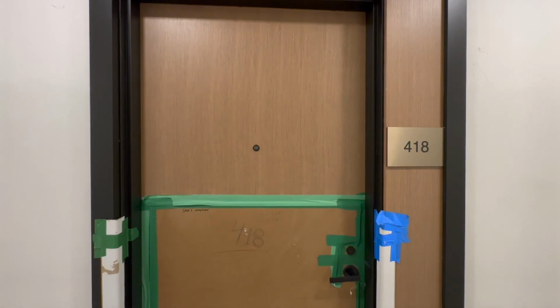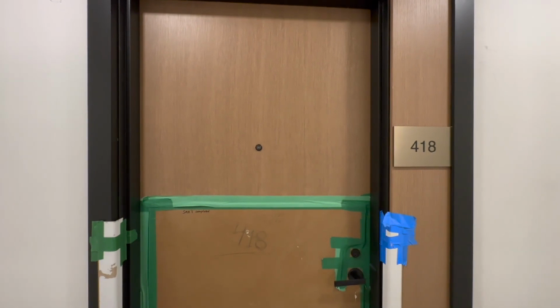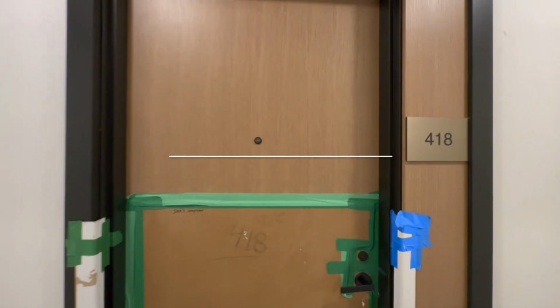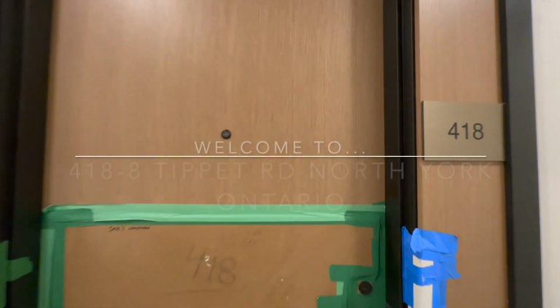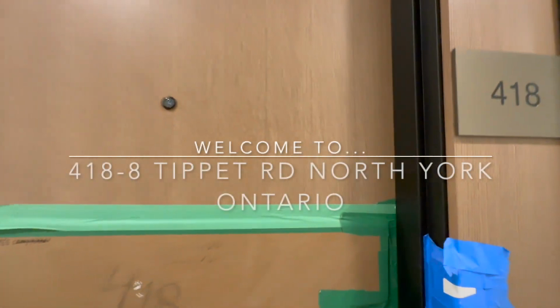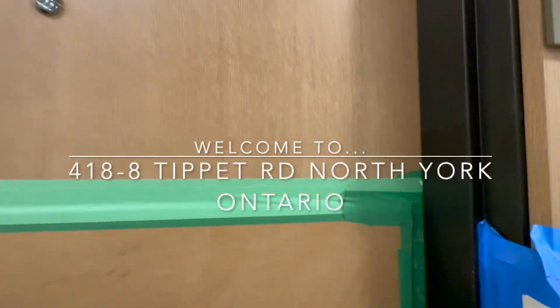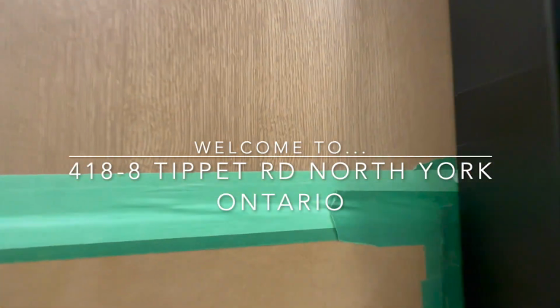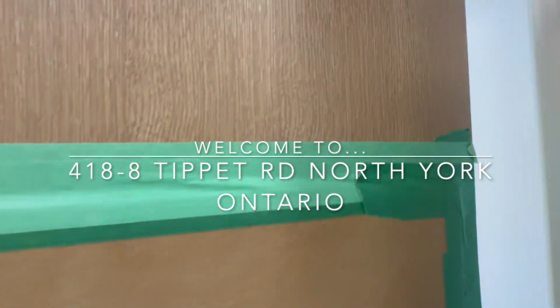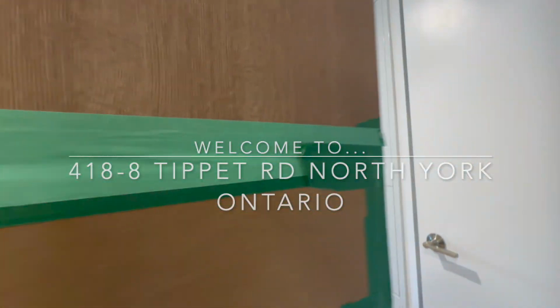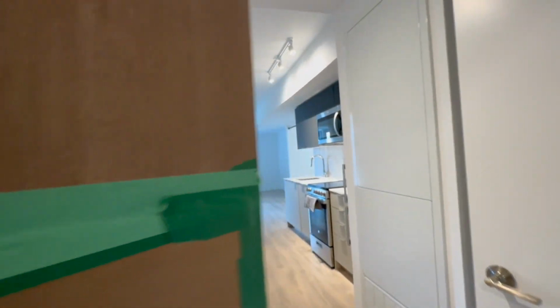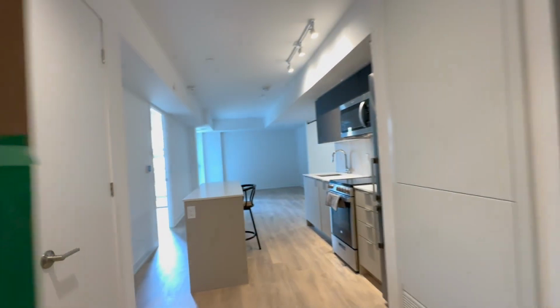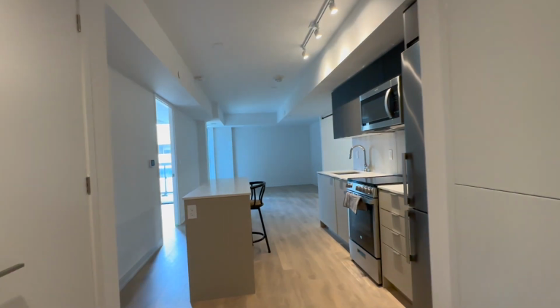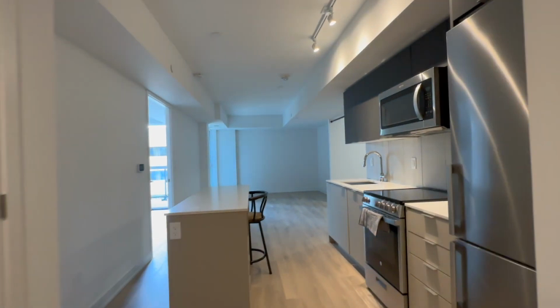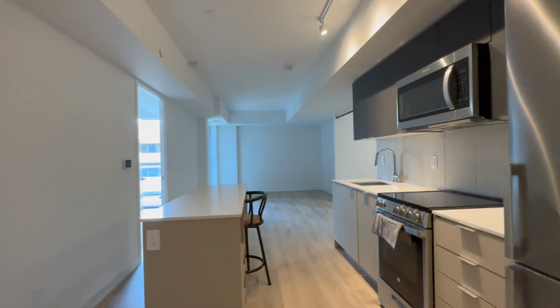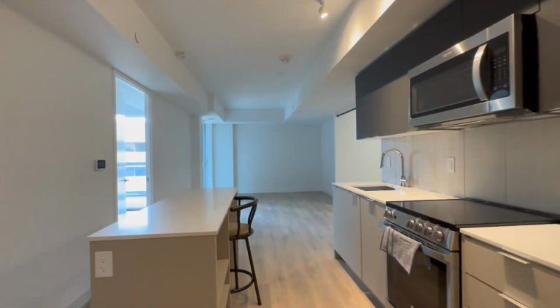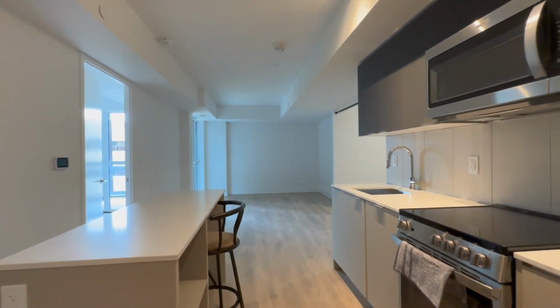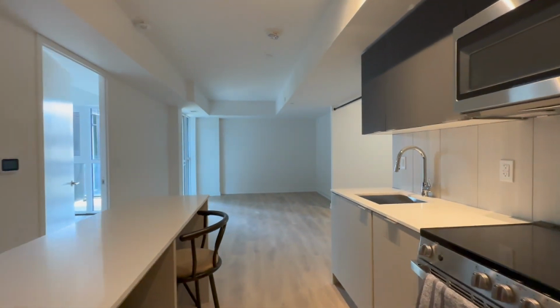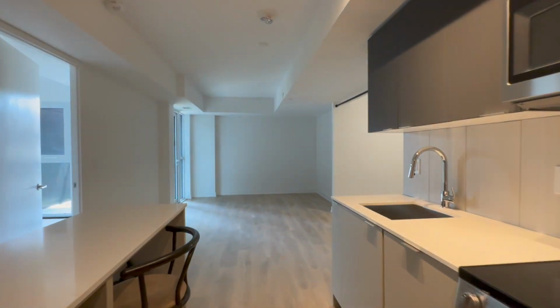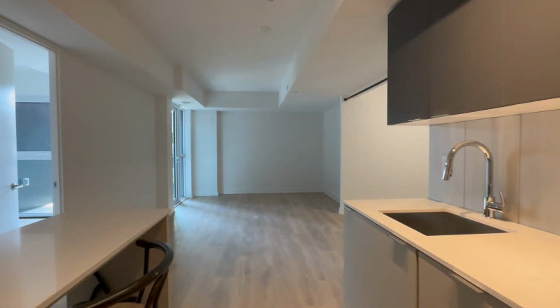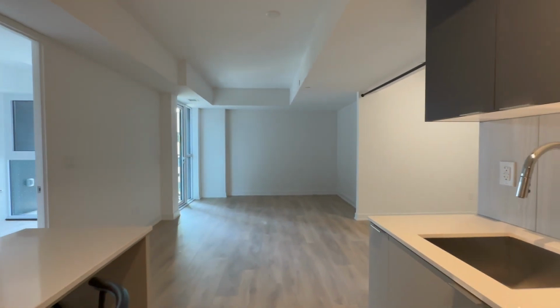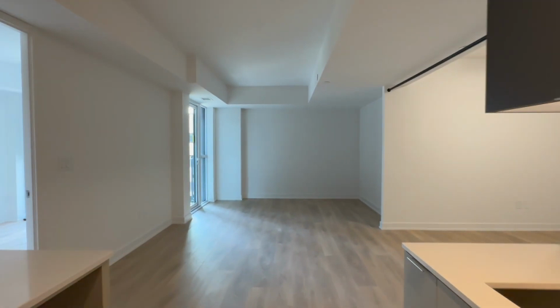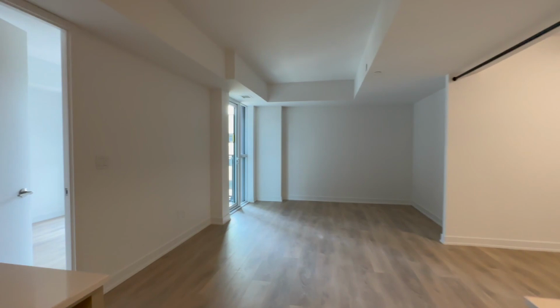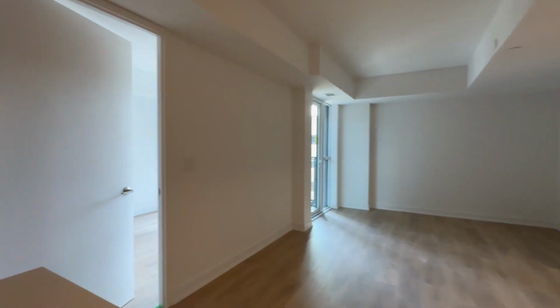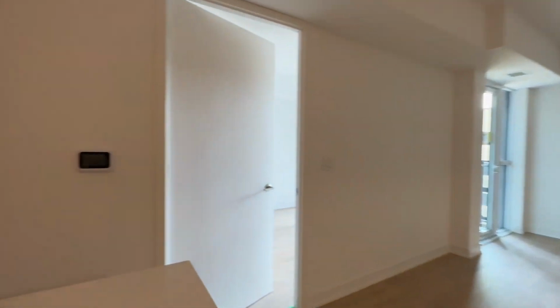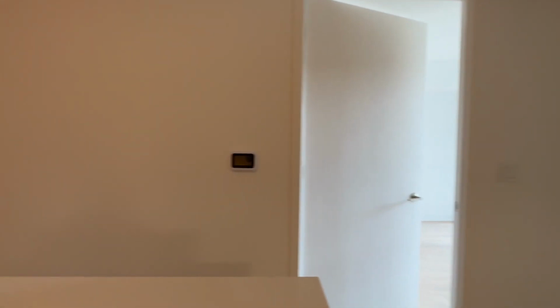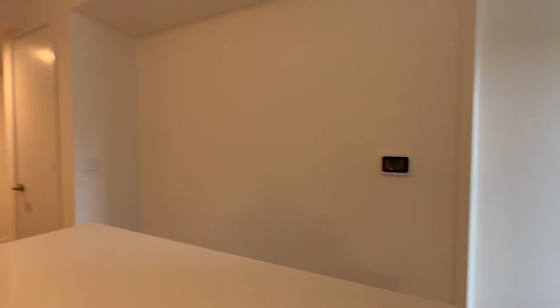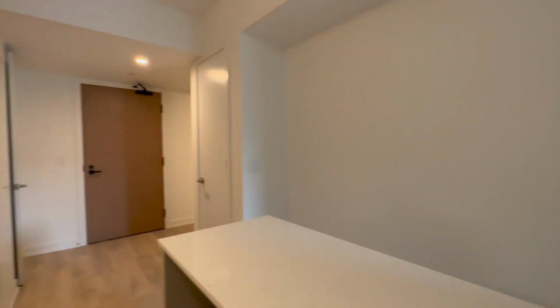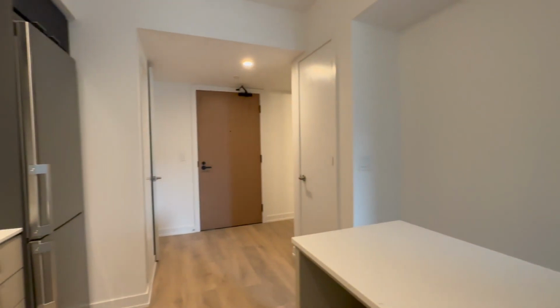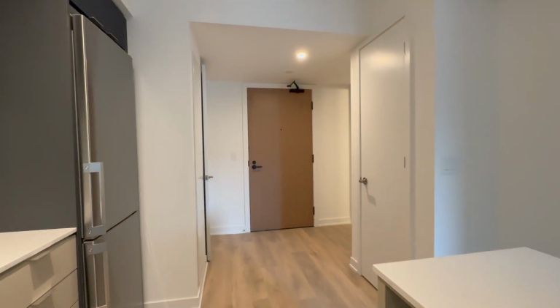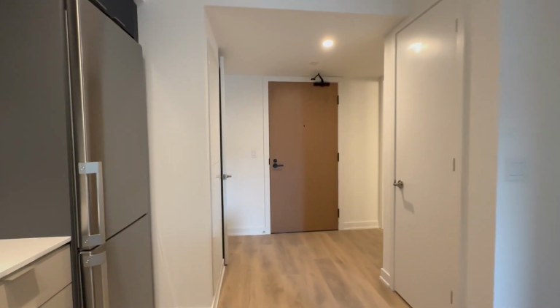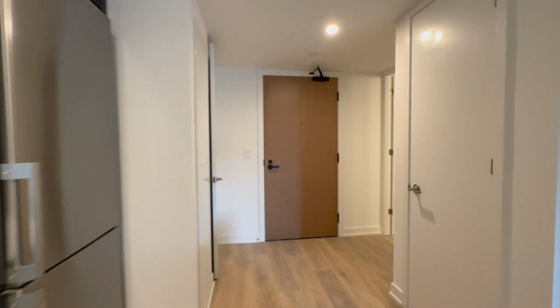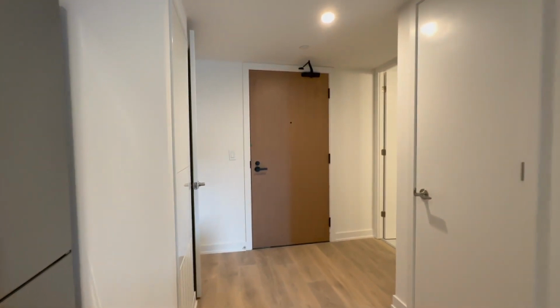Hello and welcome to Unit 418 here at 8 Tippett in North York, Ontario. This is a beautiful one-bedroom plus den and two-bathroom, 750-square-foot condo, and it is brand new.